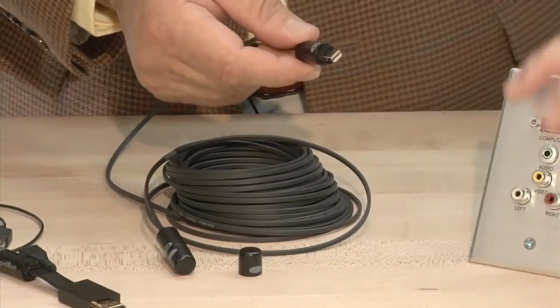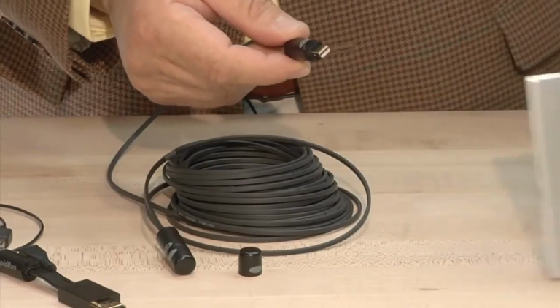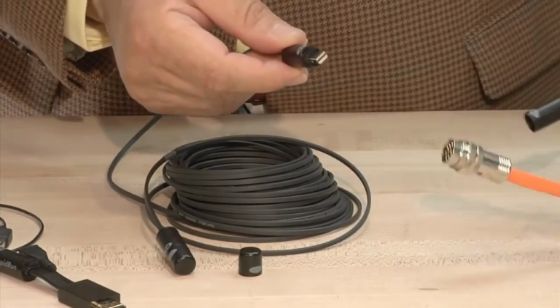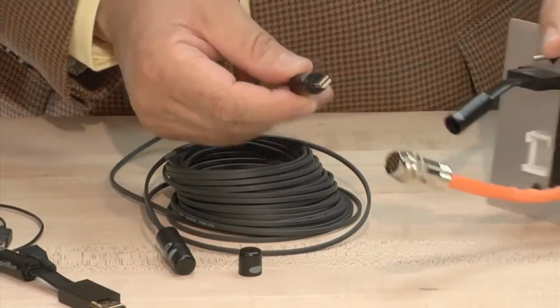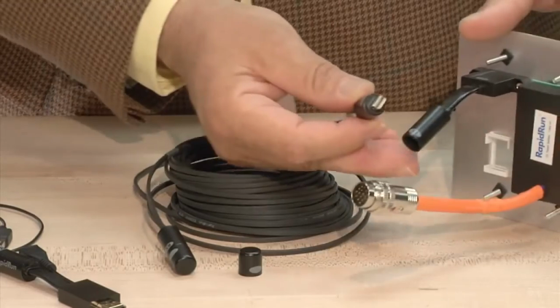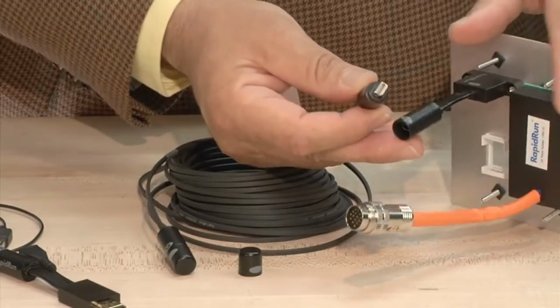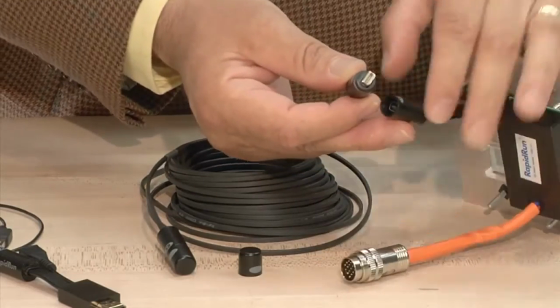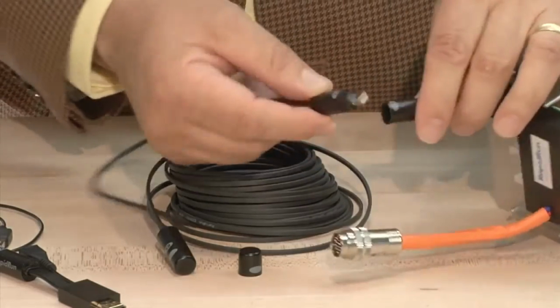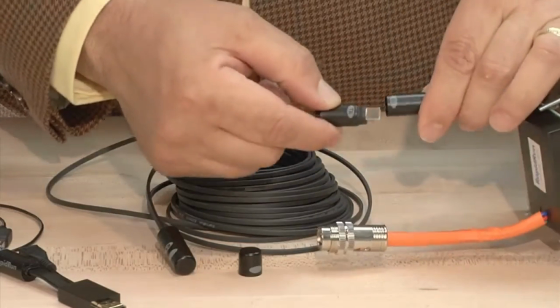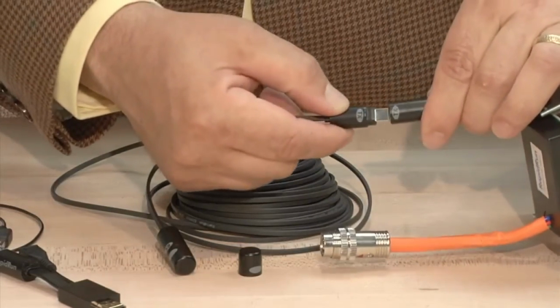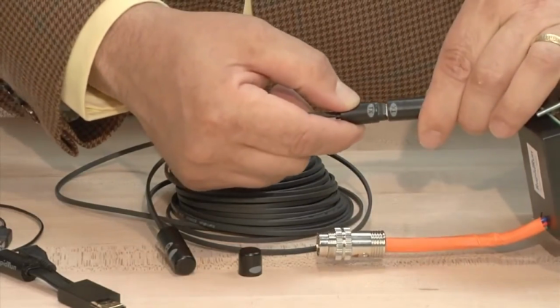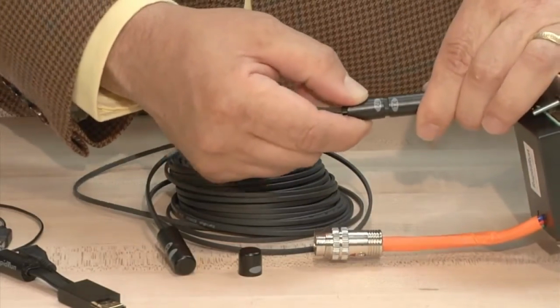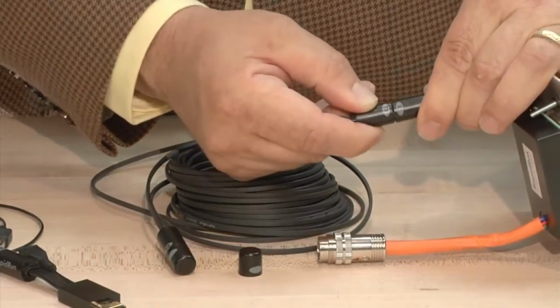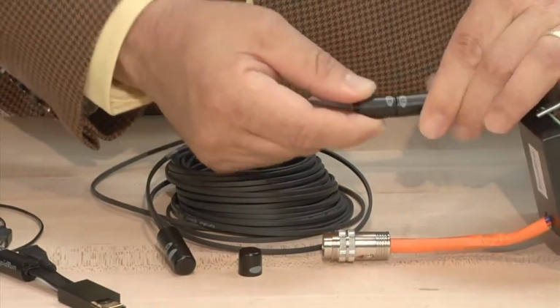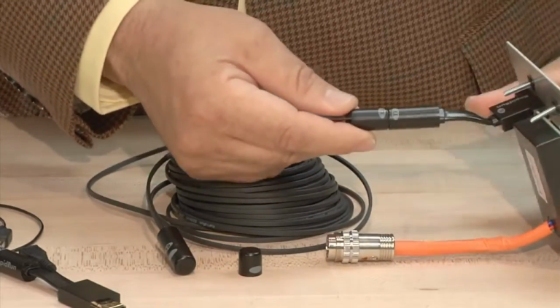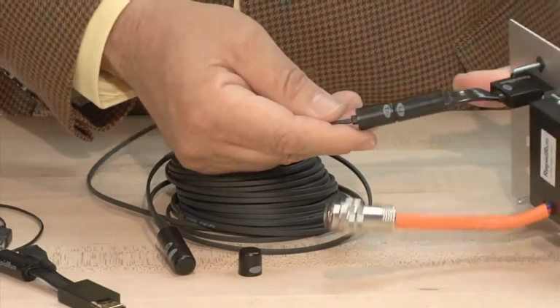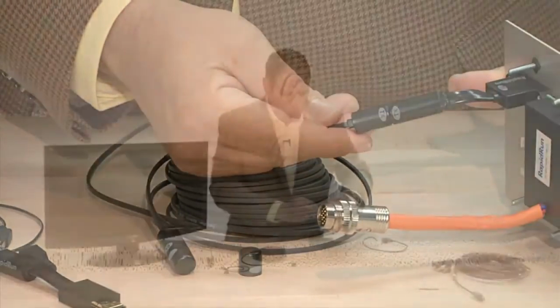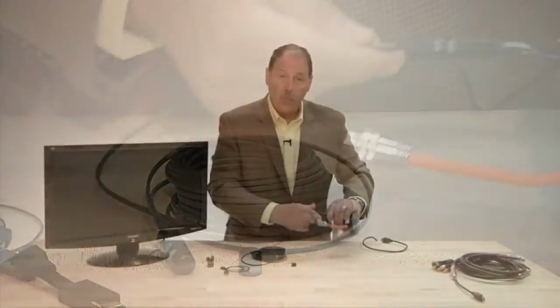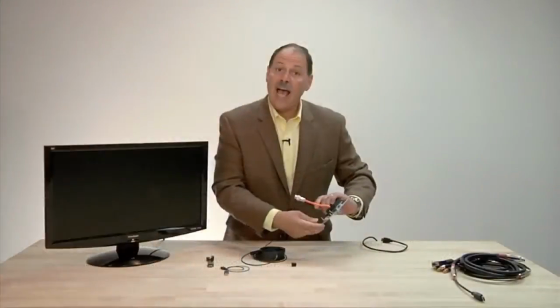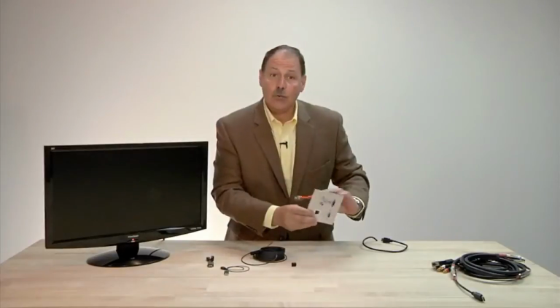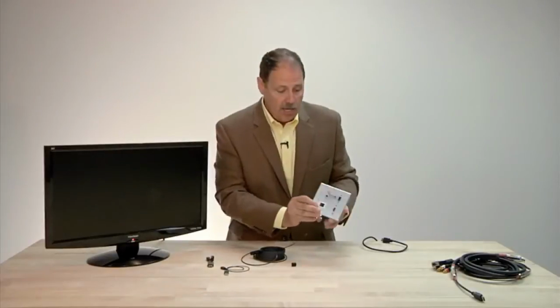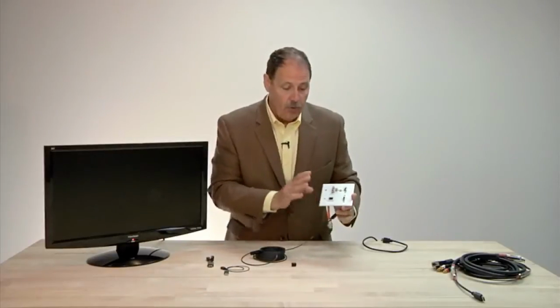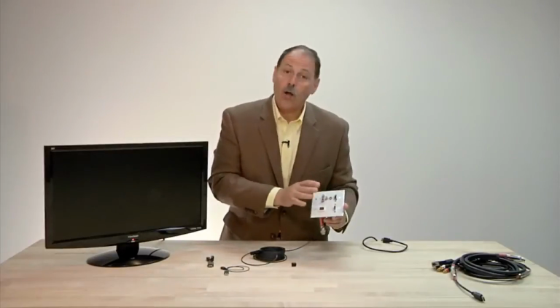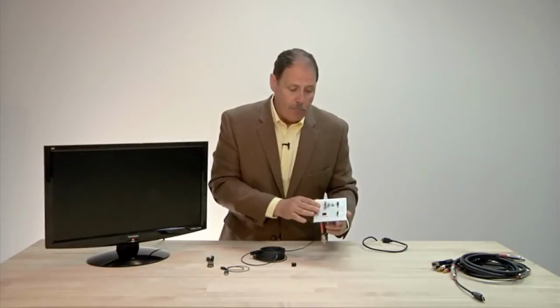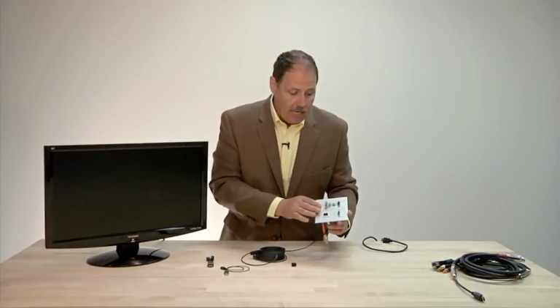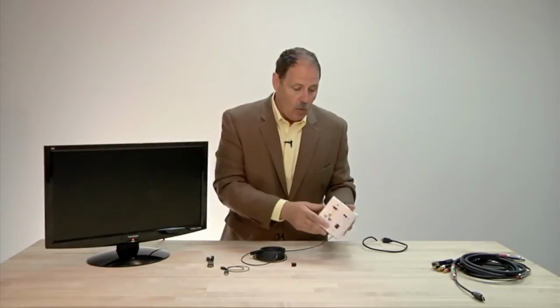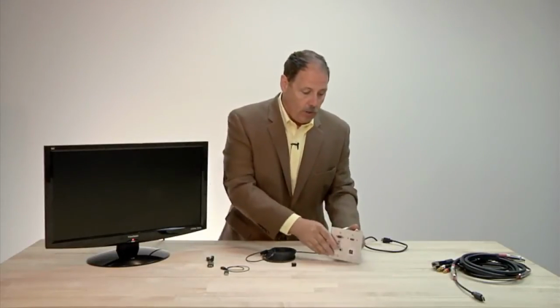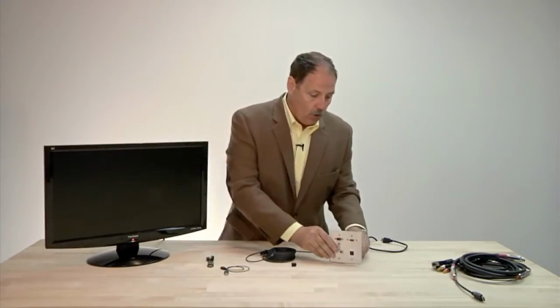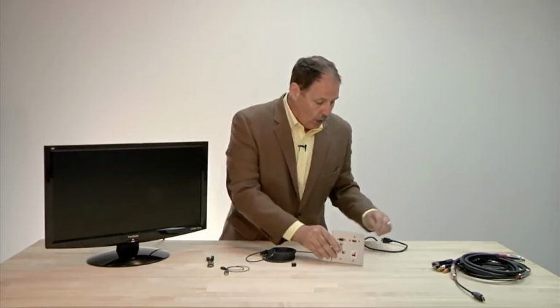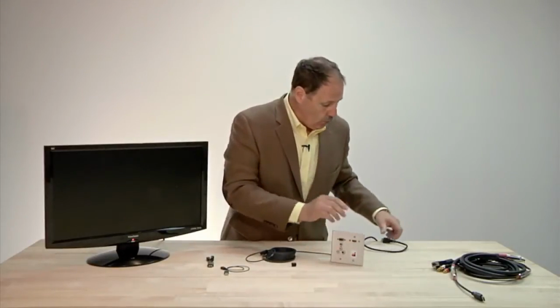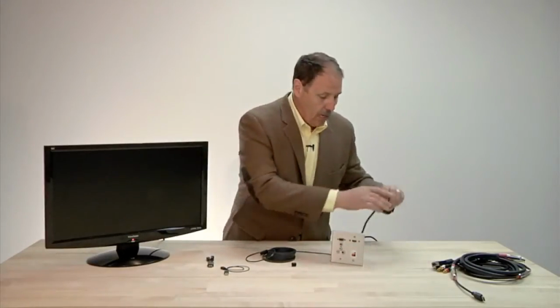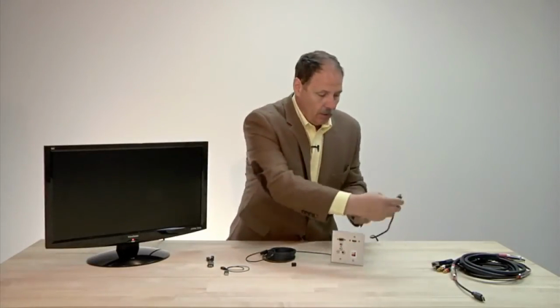Take the transmit, take off the protective covering, and connect the transmit to a wall plate. Here we have the Rapid Run Optical wall plate actually lined up with our Rapid Run analog wall plate for a dual mode capability.